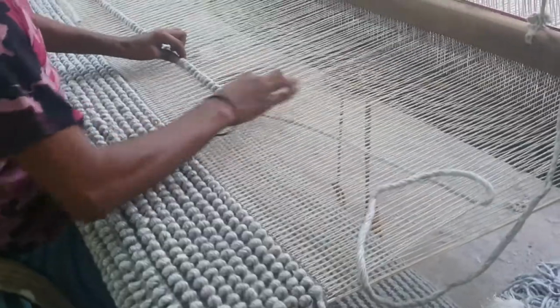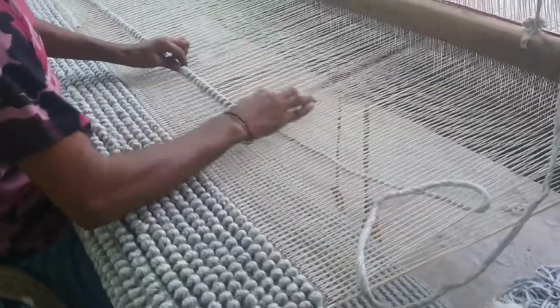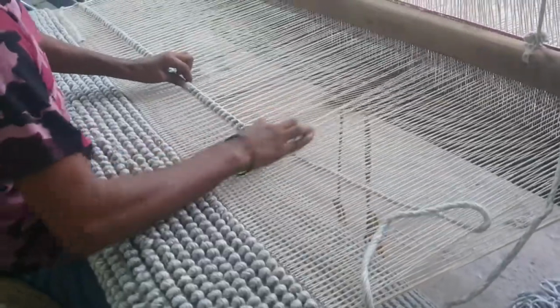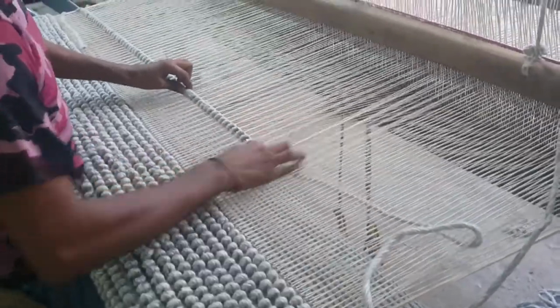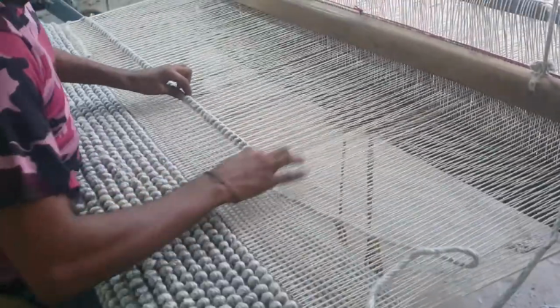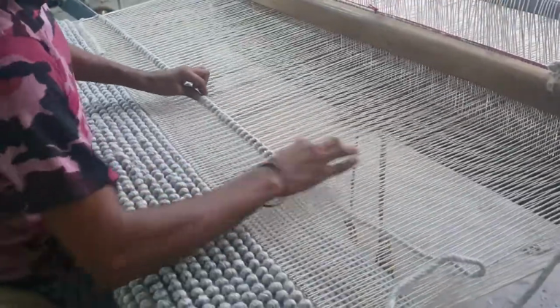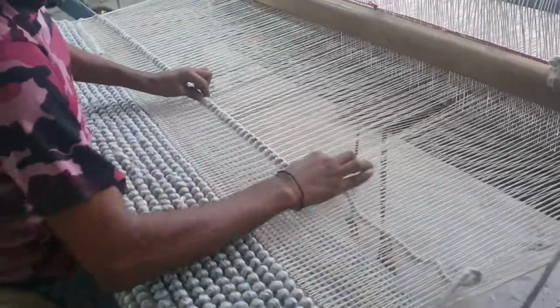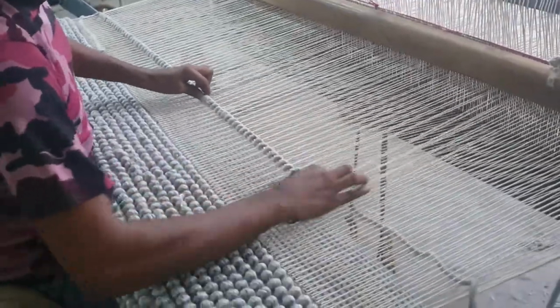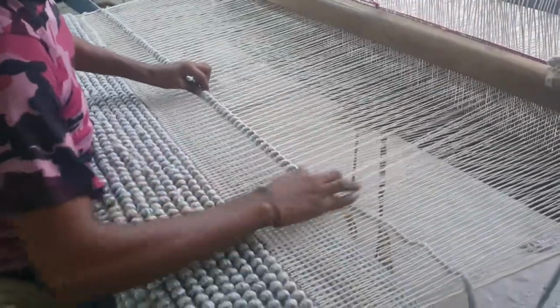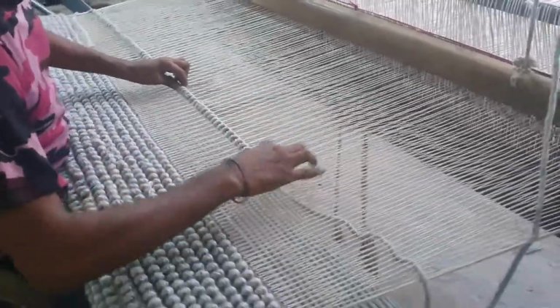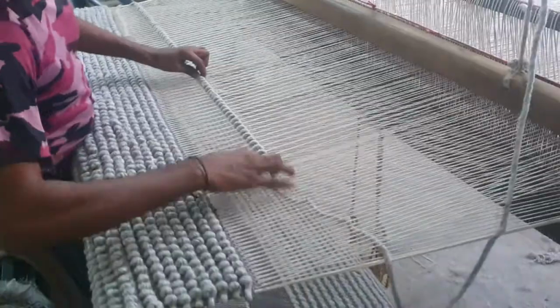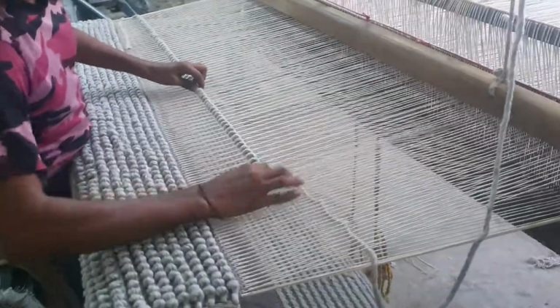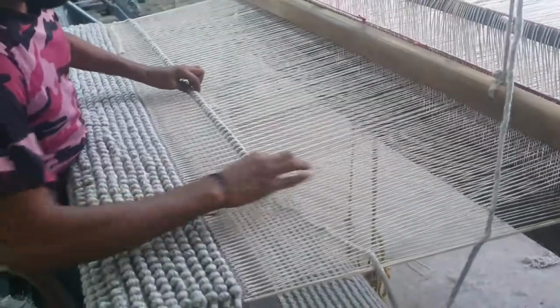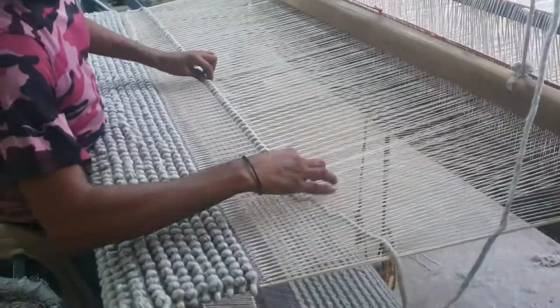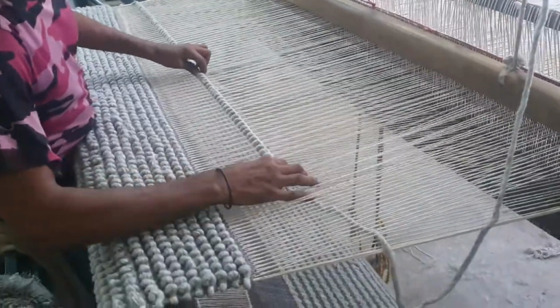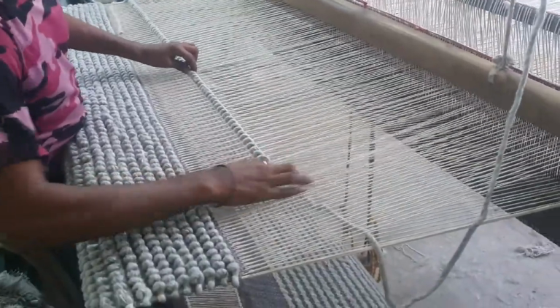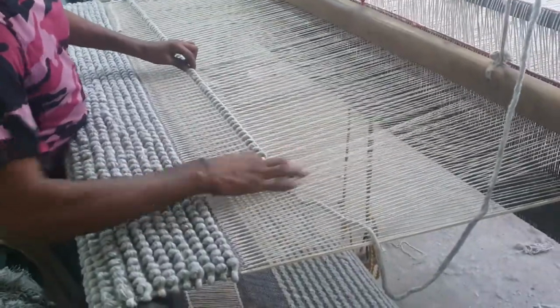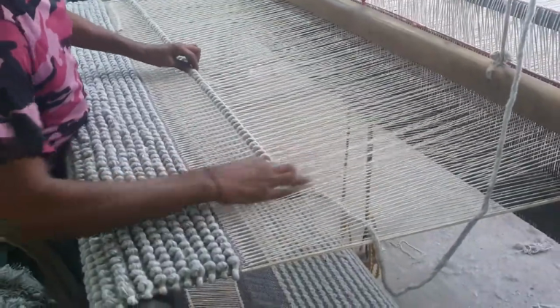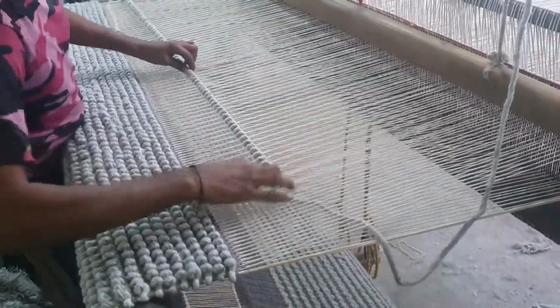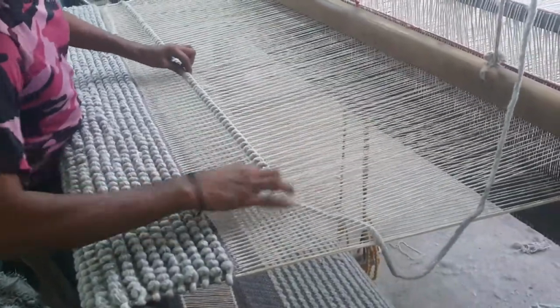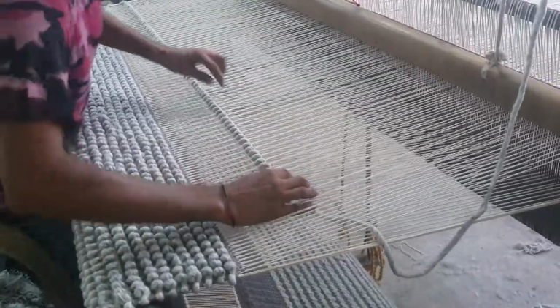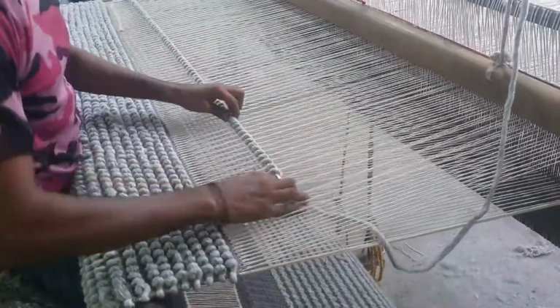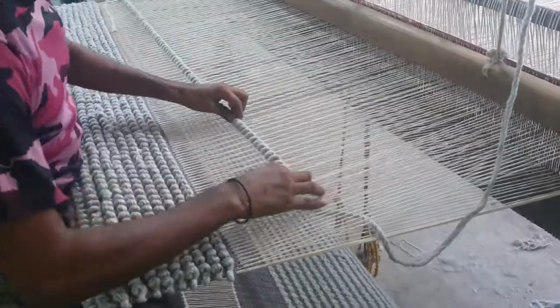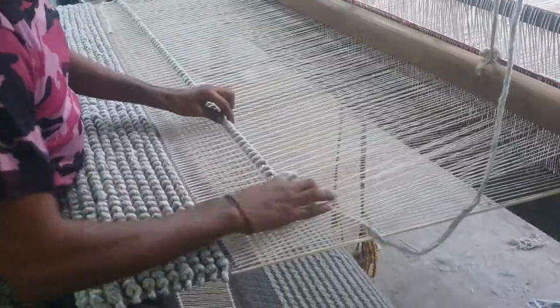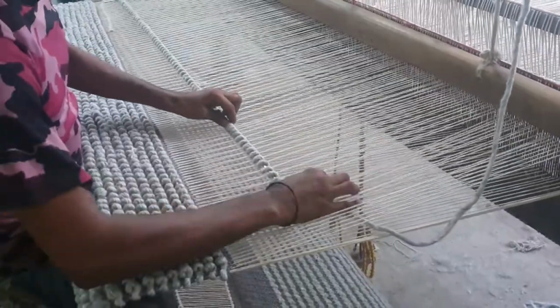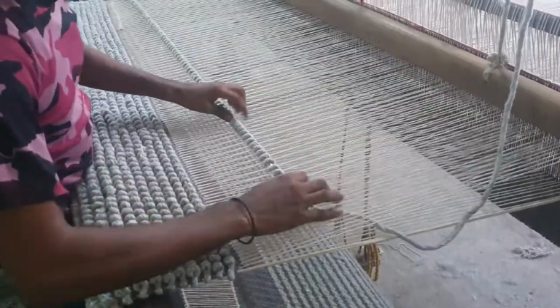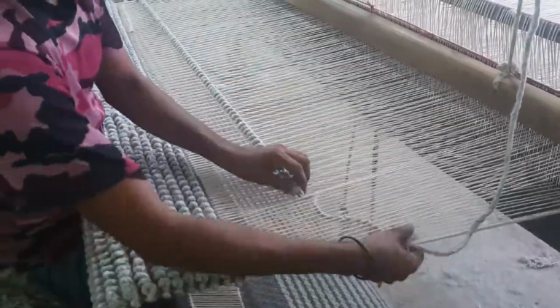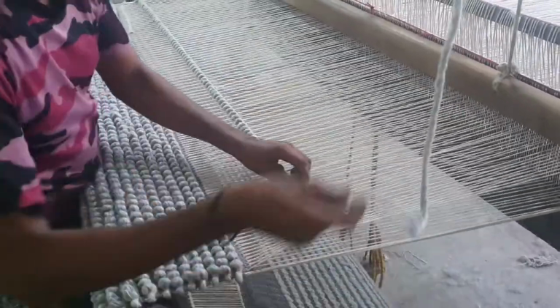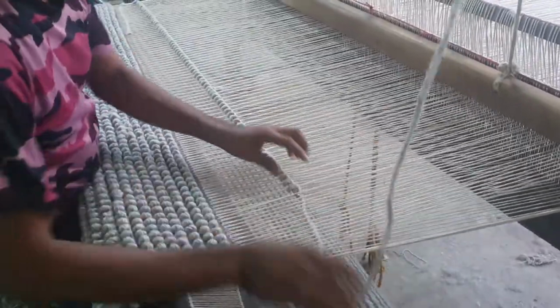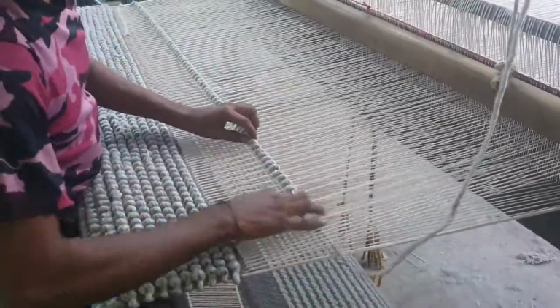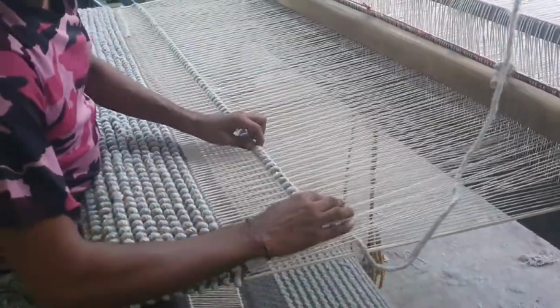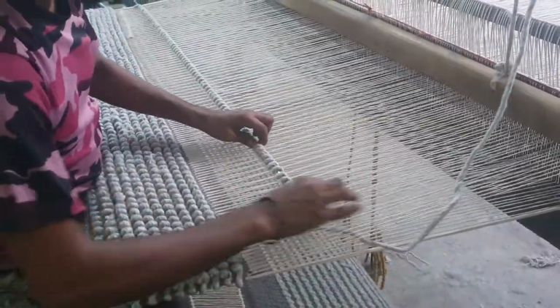Everything is done 100% — every piece is completely checked in the inspection section. After that it goes to the buyer for packing. There are three steps of checking for every rug we make in house.